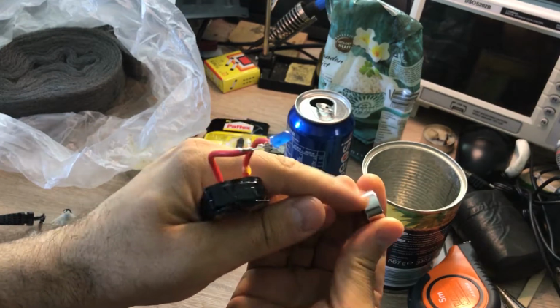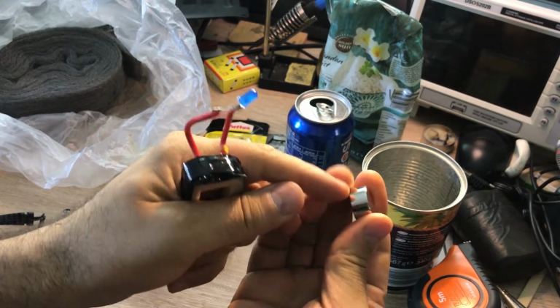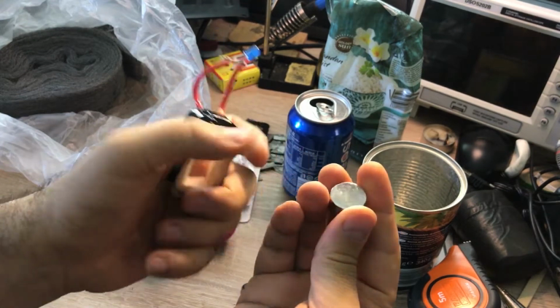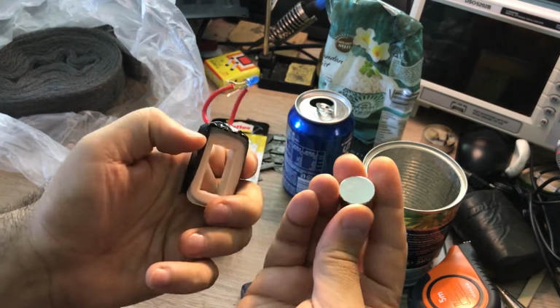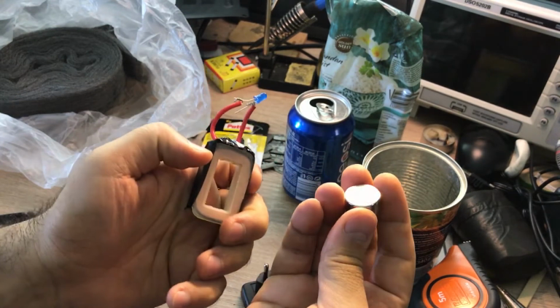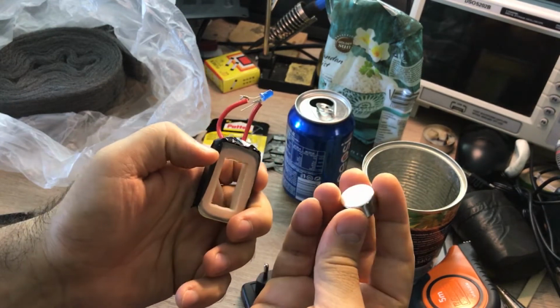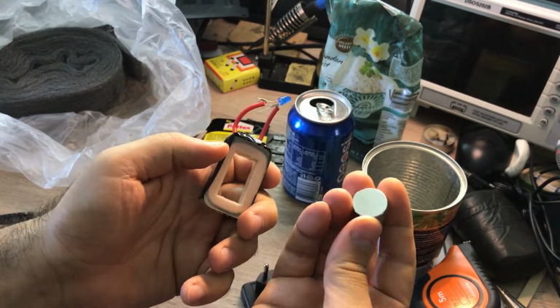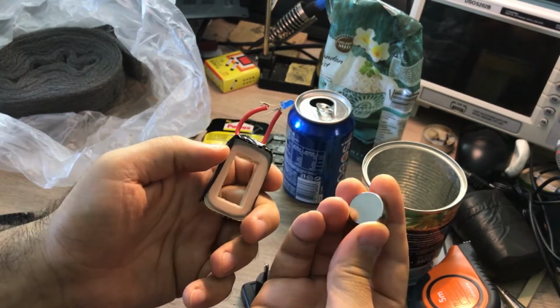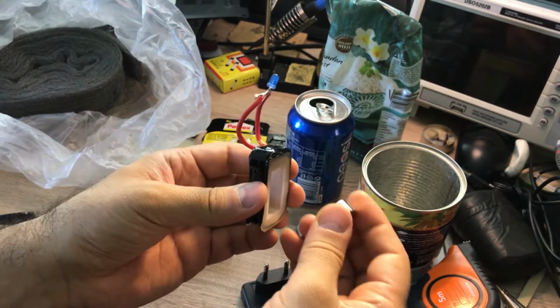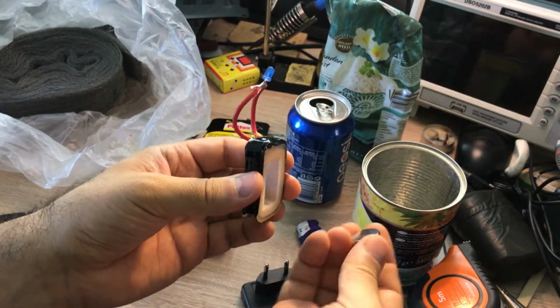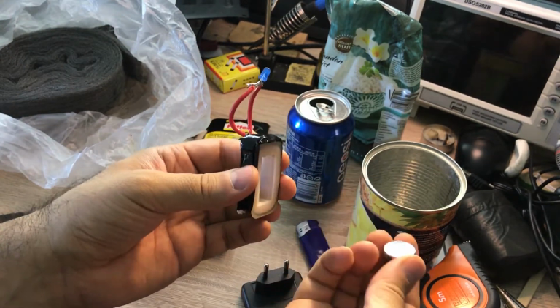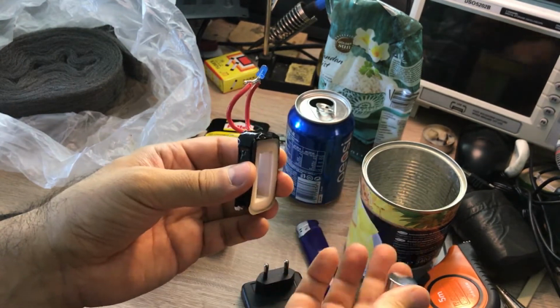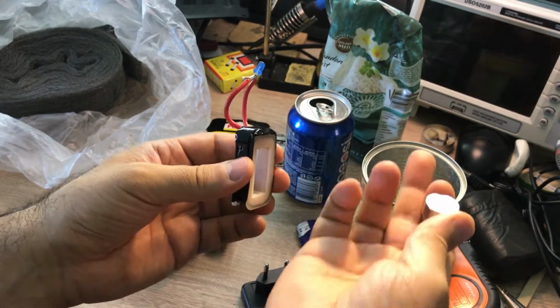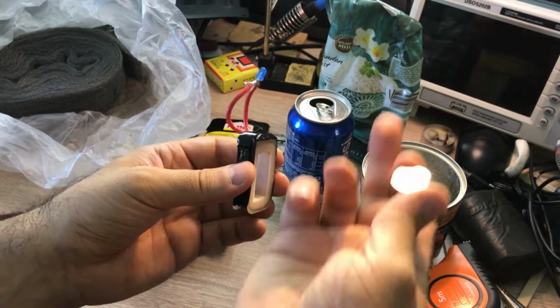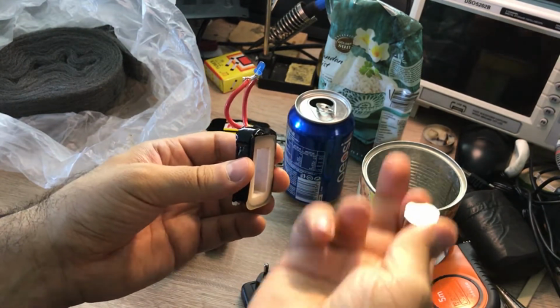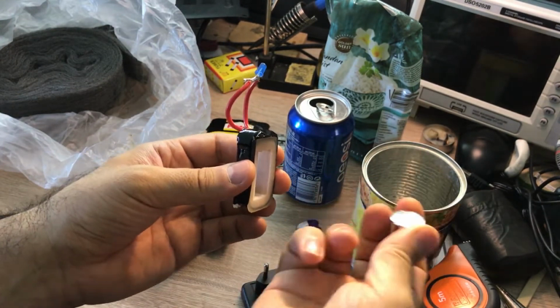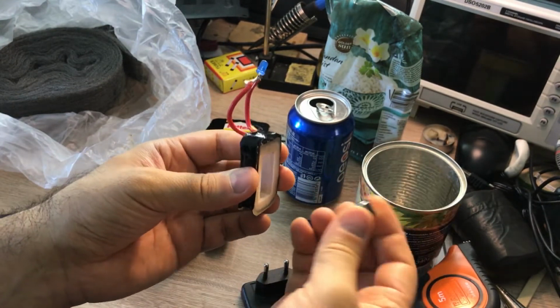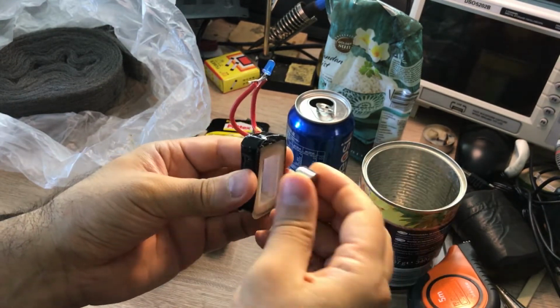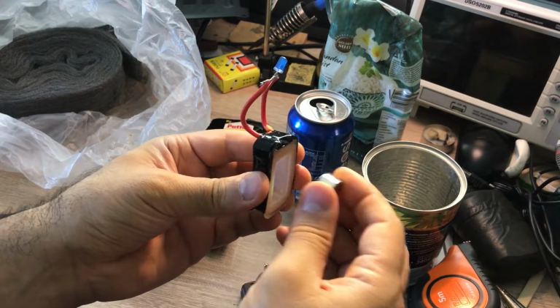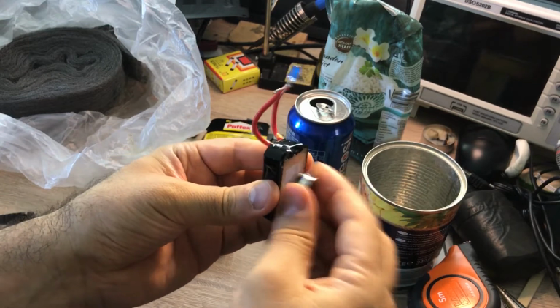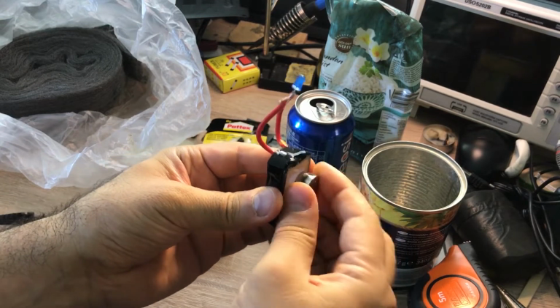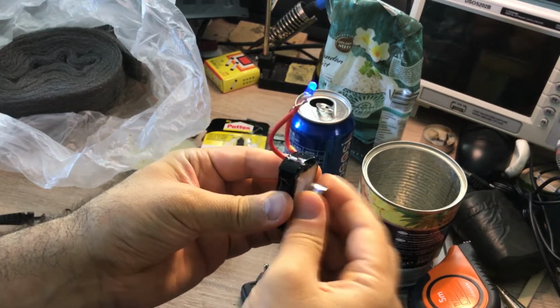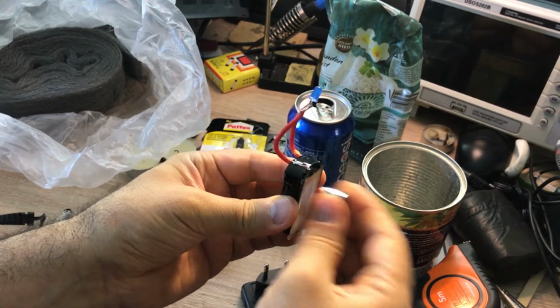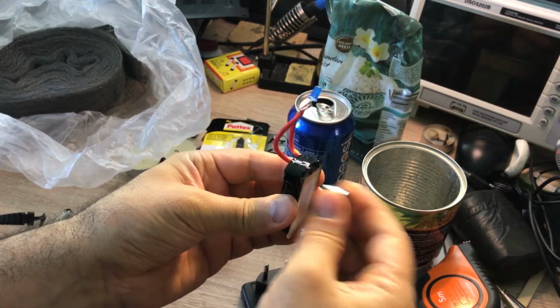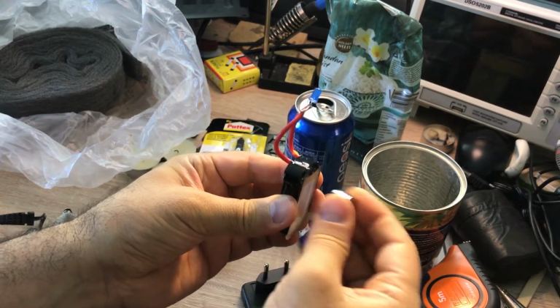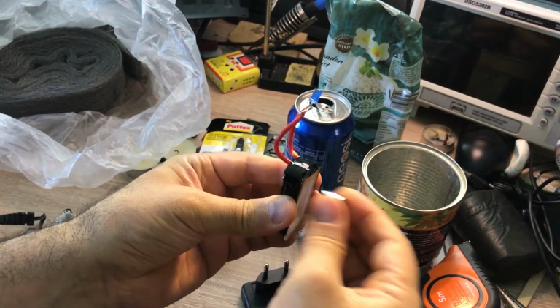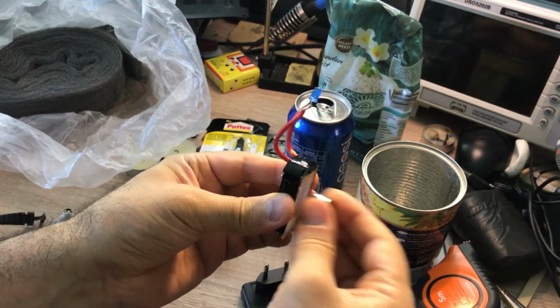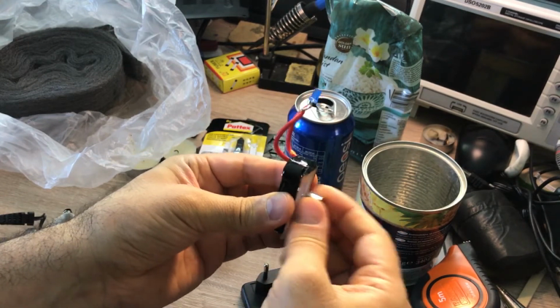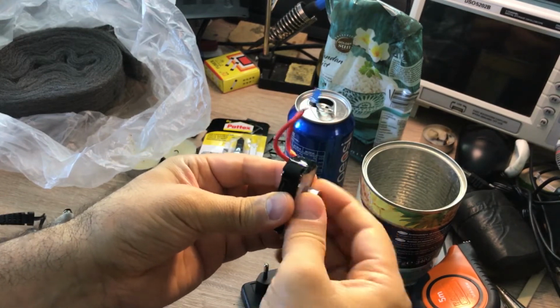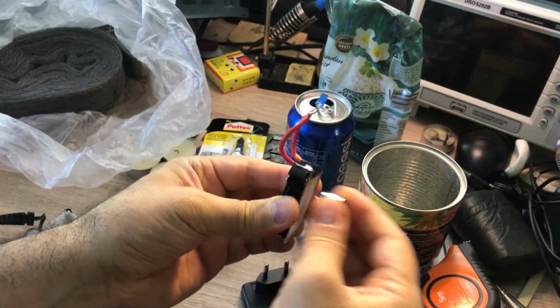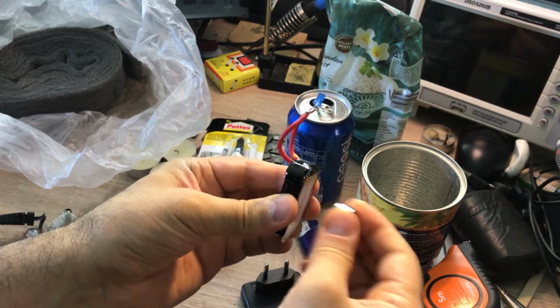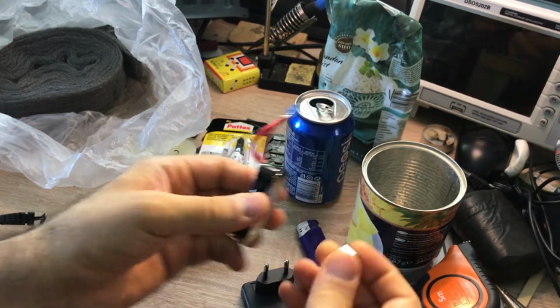In order to produce electricity we need a neodymium magnet — this one is 2 centimeters in diameter and 1 centimeter thick. Basically, the engine produces linear motion and we can see that this setup can generate electricity.